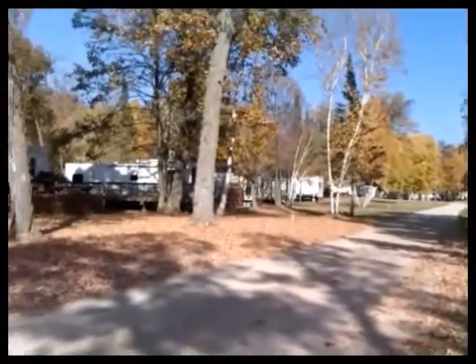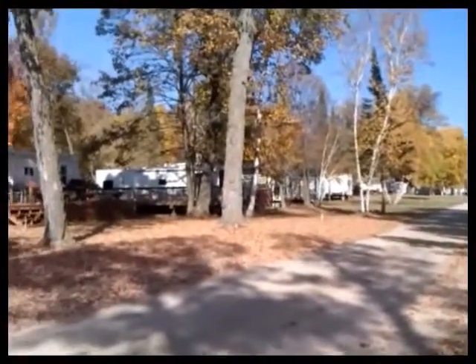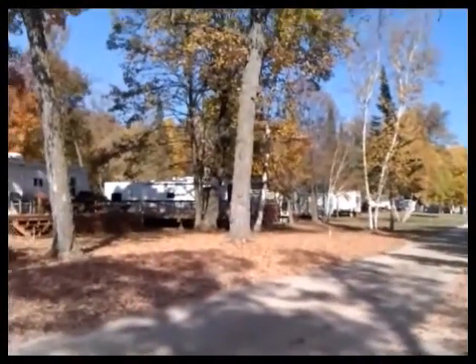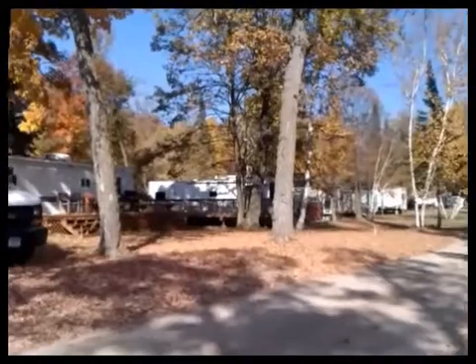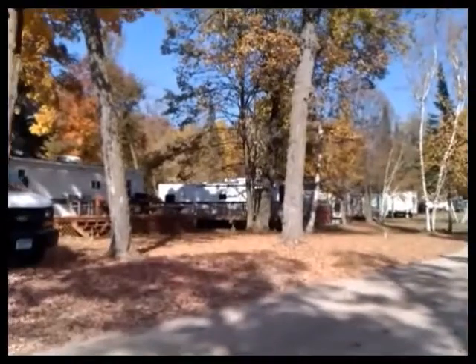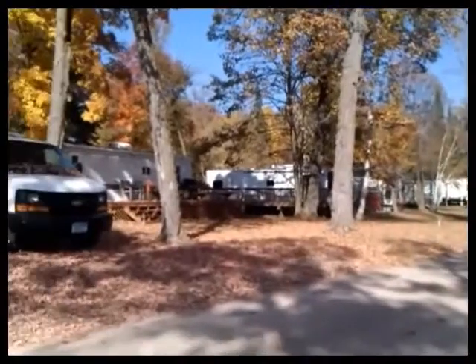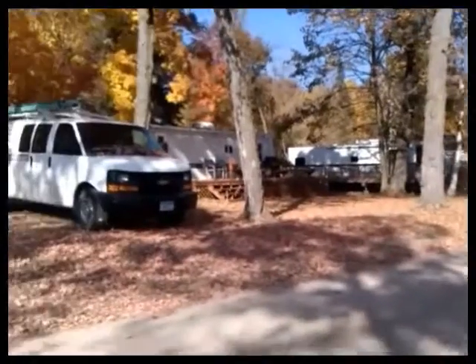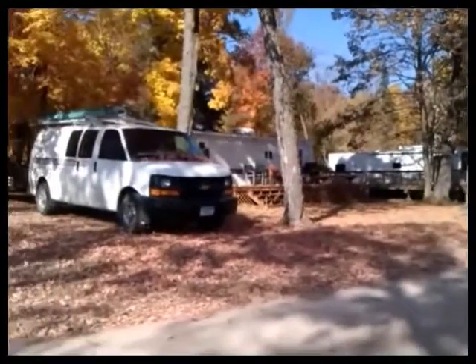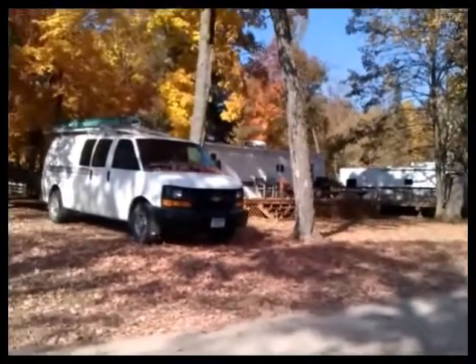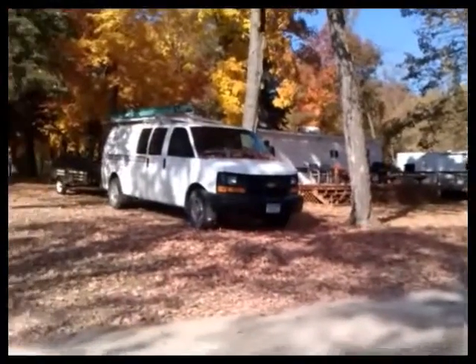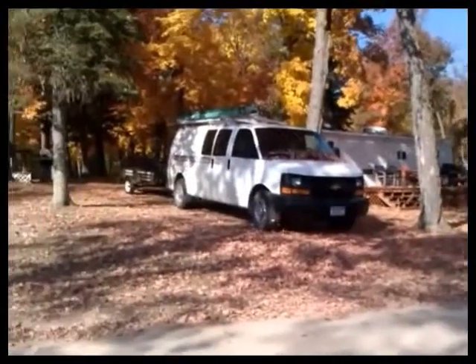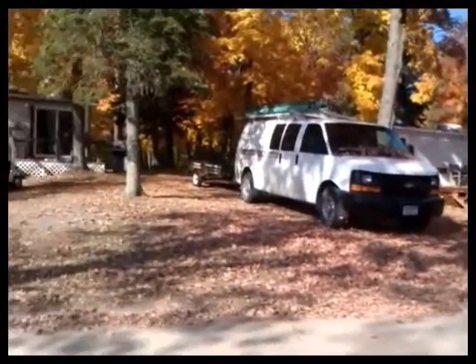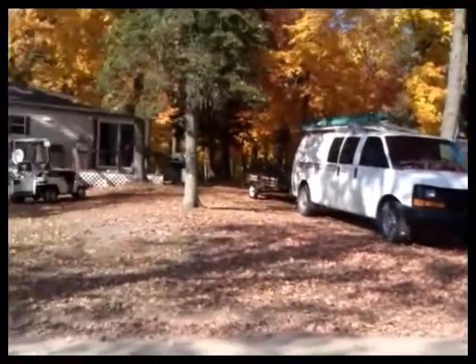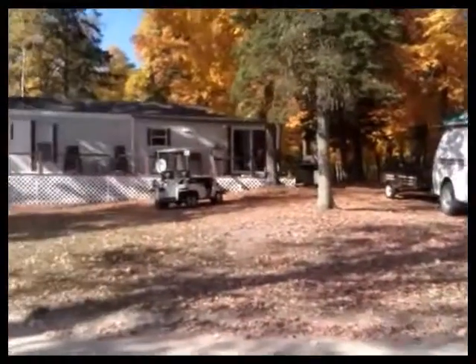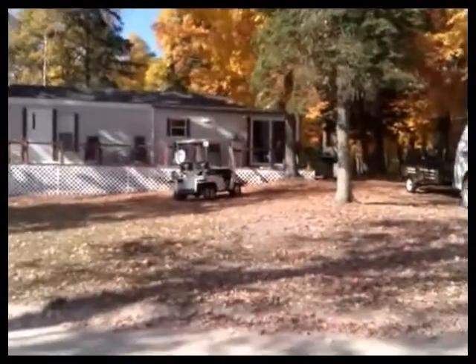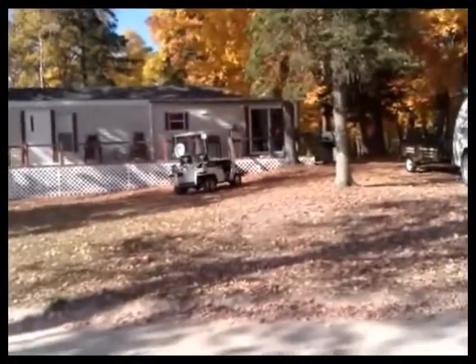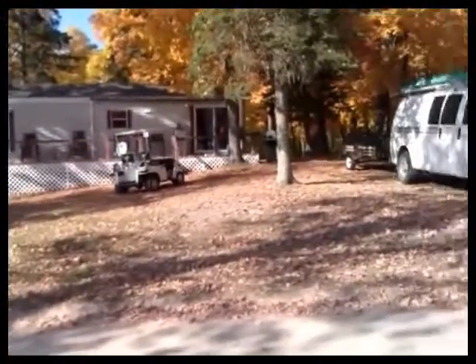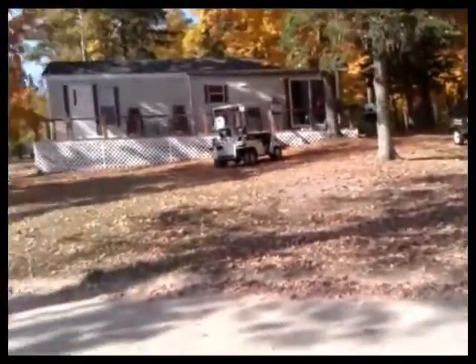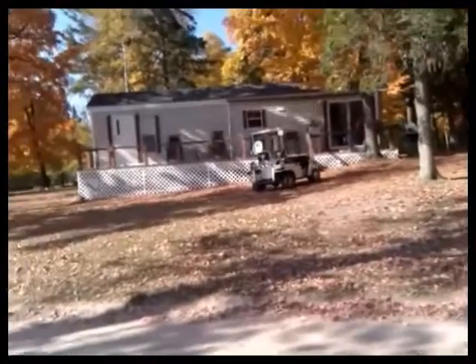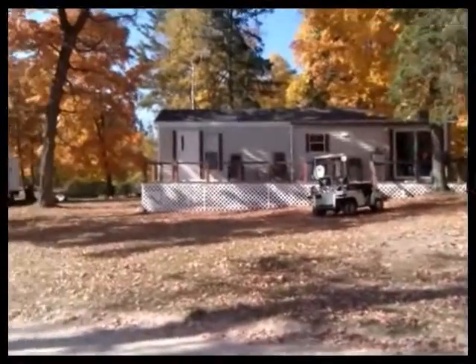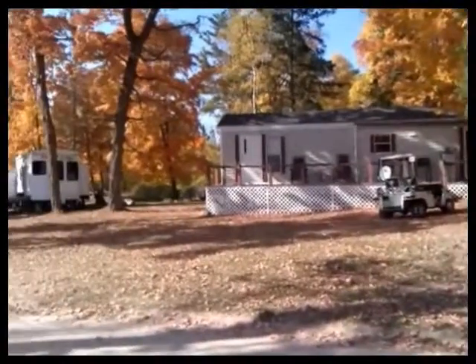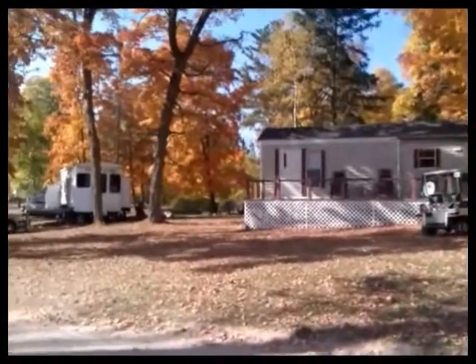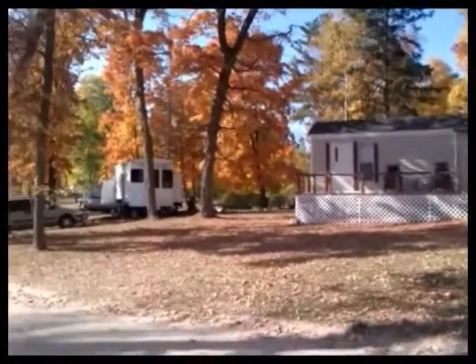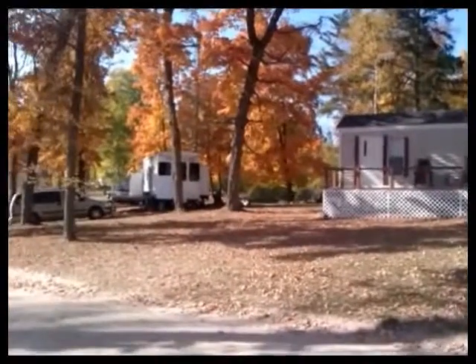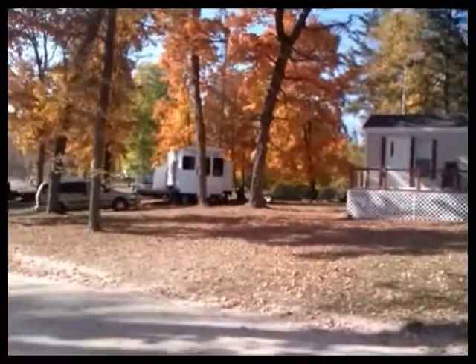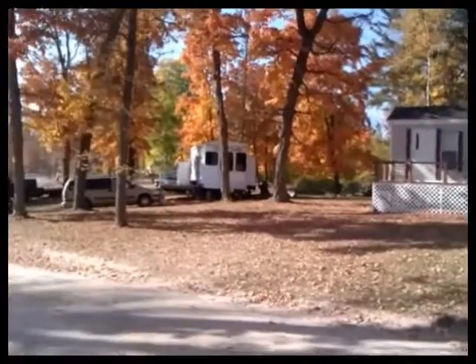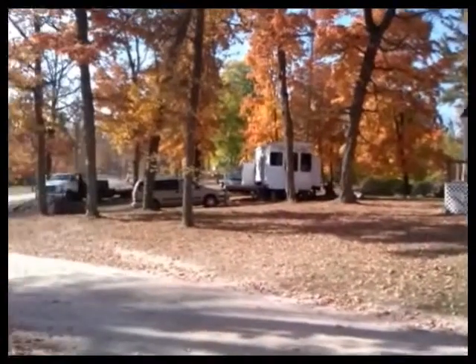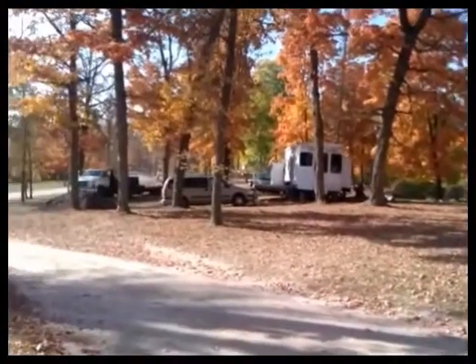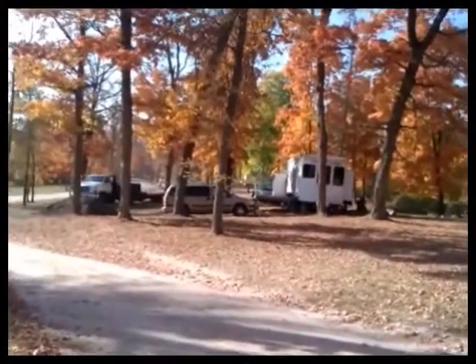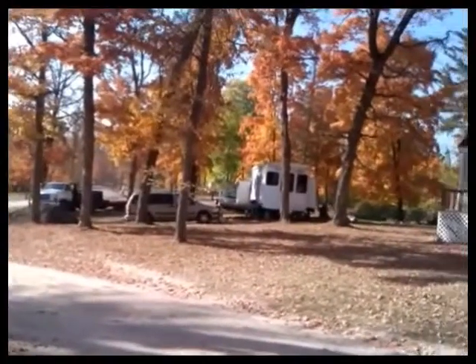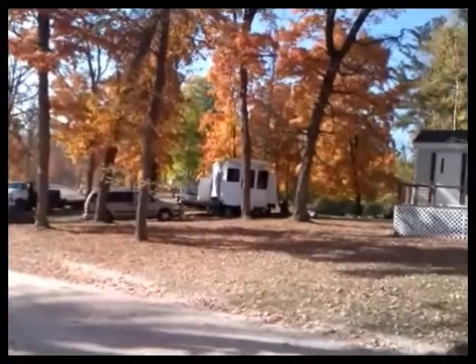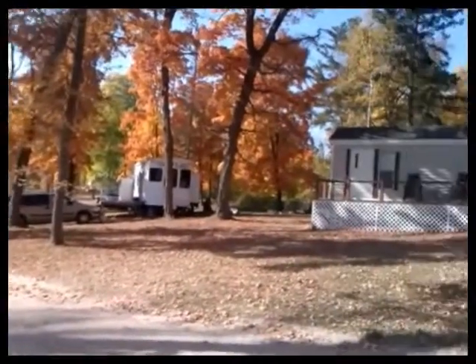Here we're now looking down our back row of our campground with the RVs that are along there. This is our whole park area at the RV Resort.